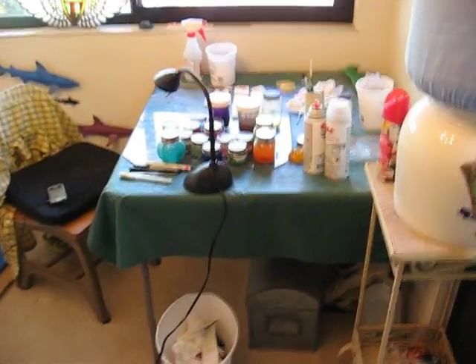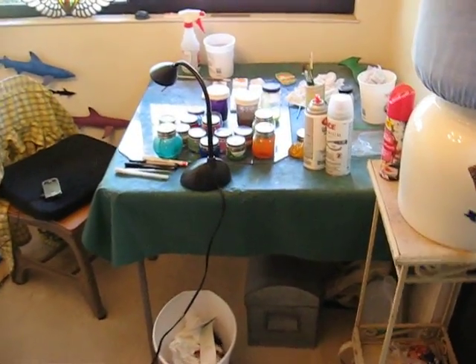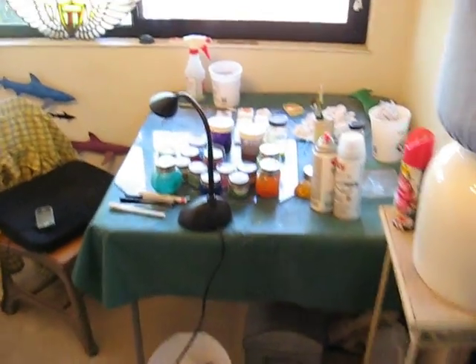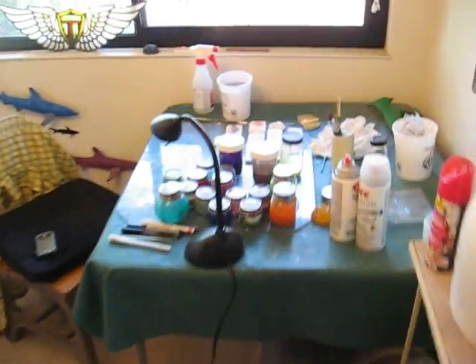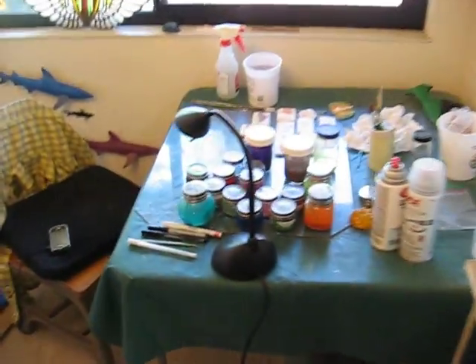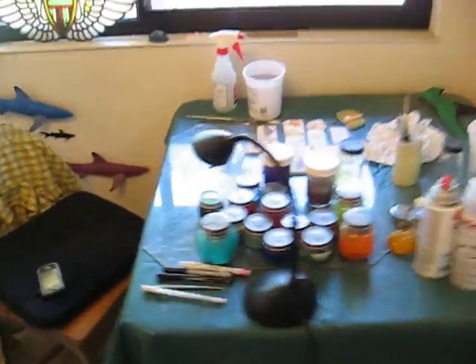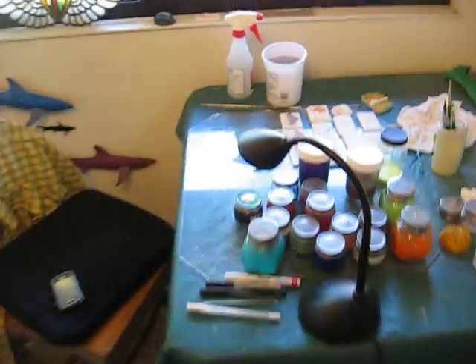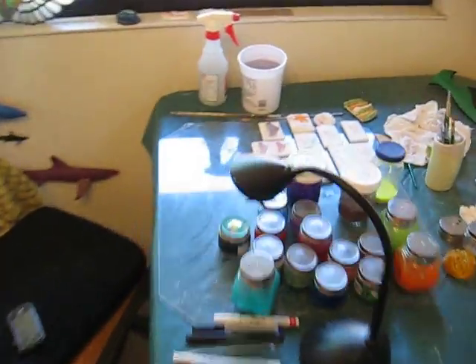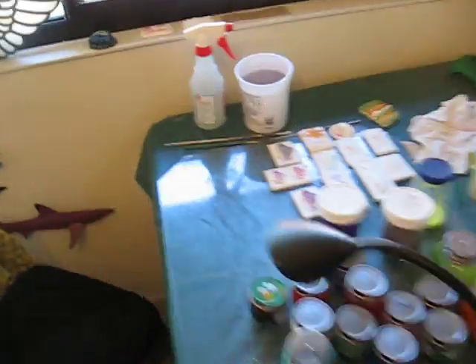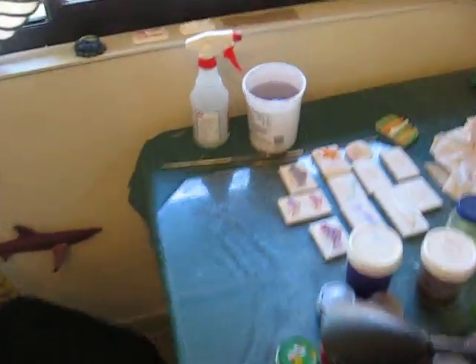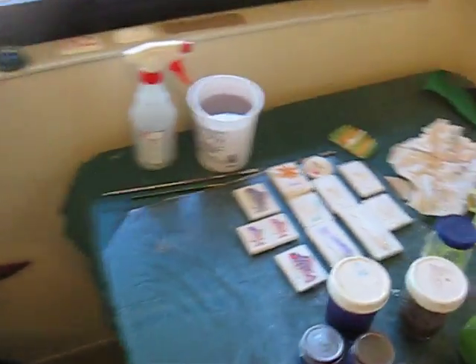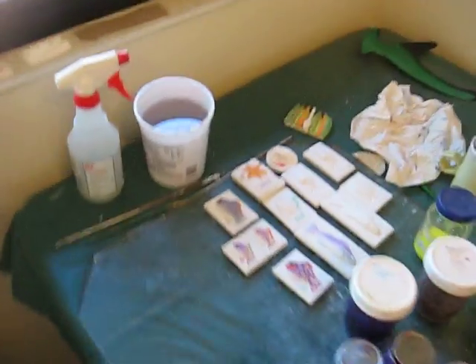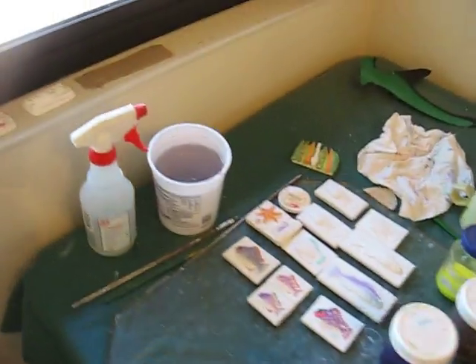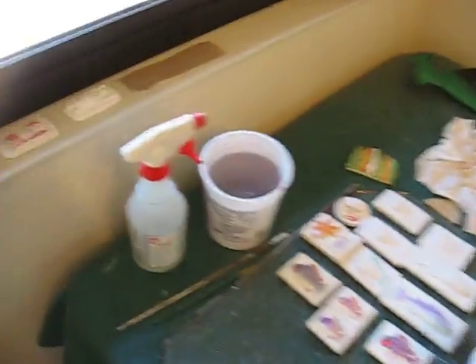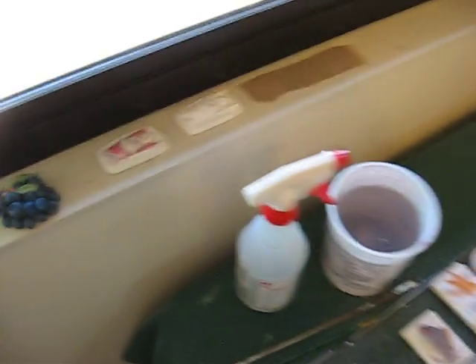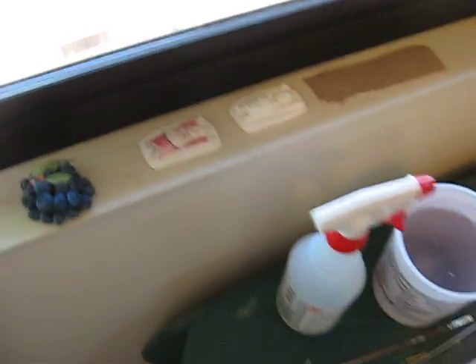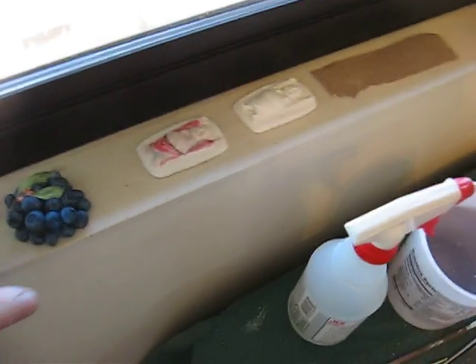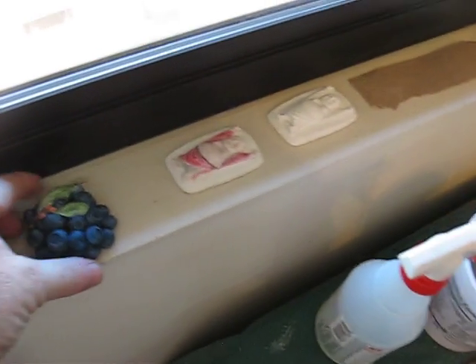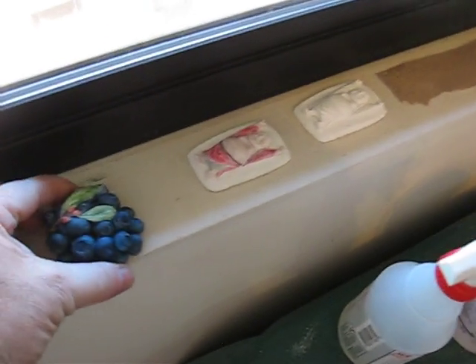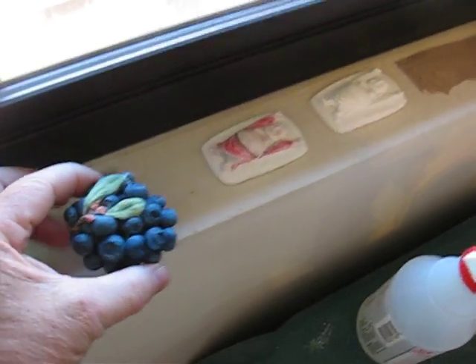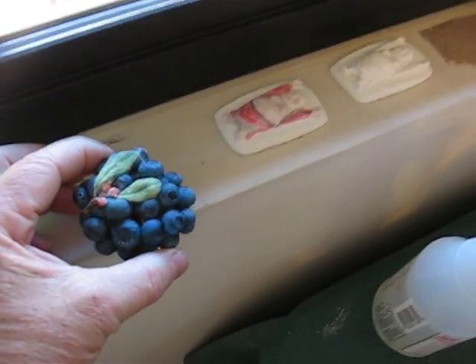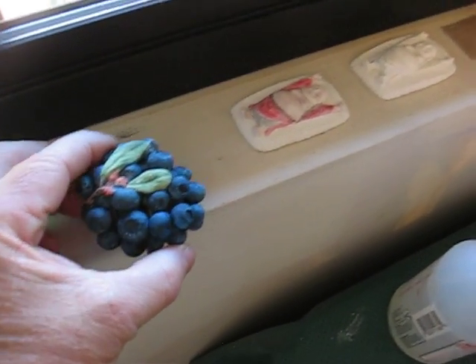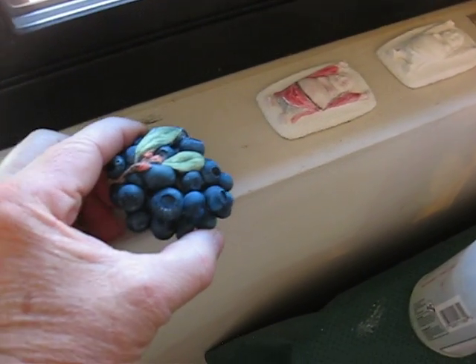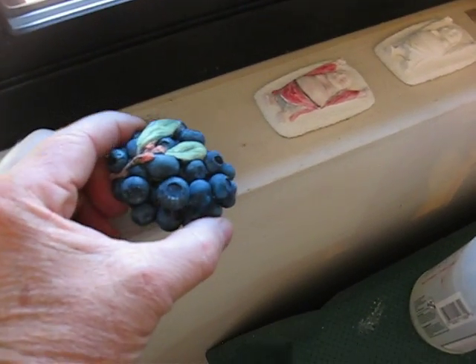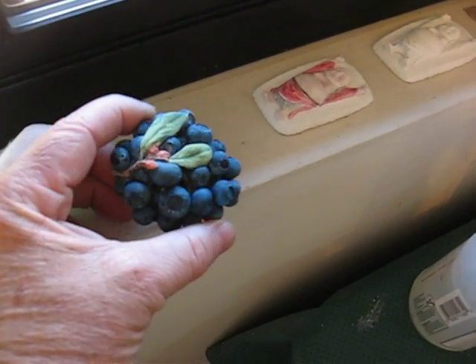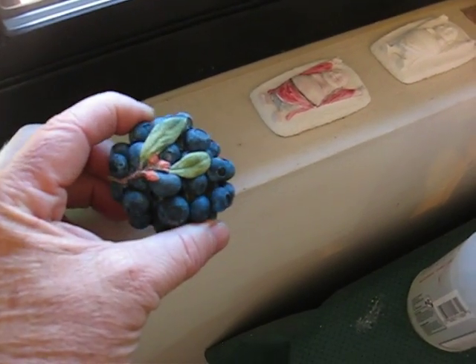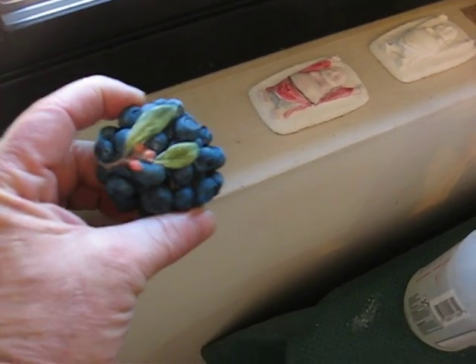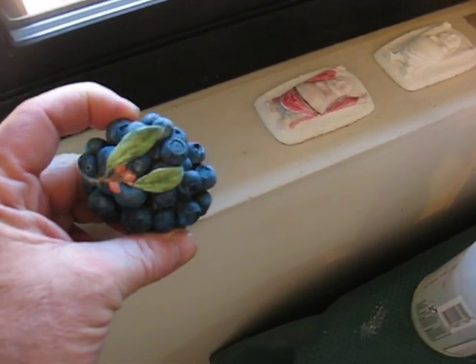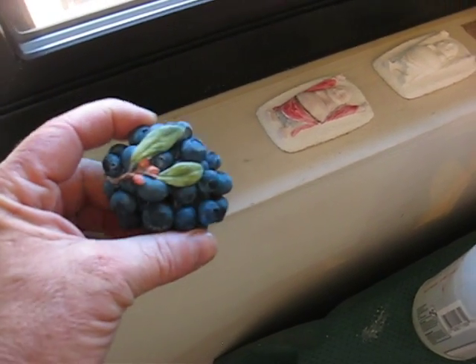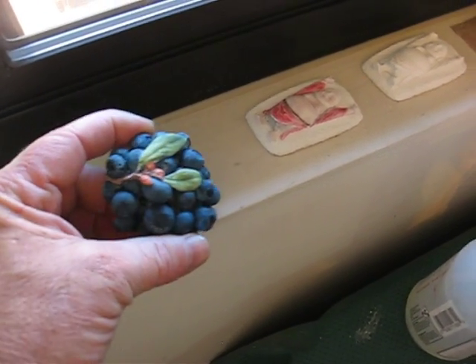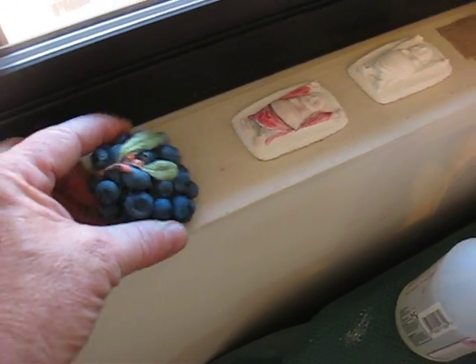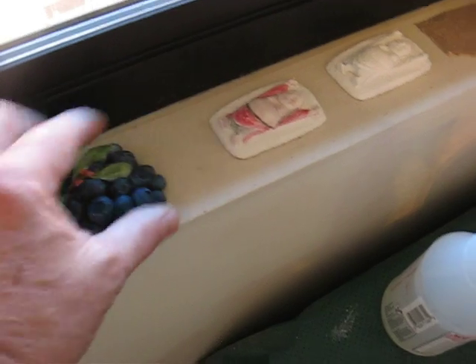All right, here we go. I guess I gotta do a part two — ran out of film. Here's another one, a little blueberry bunch for the leaves.